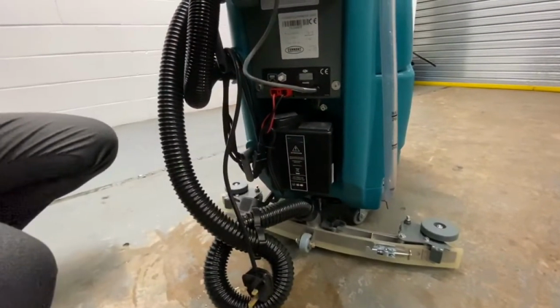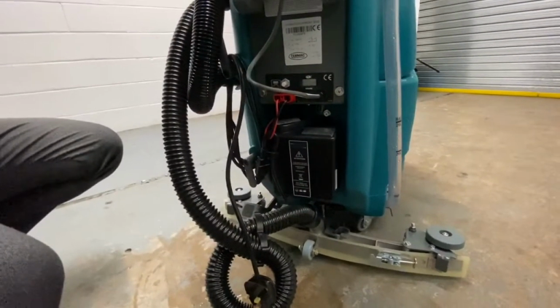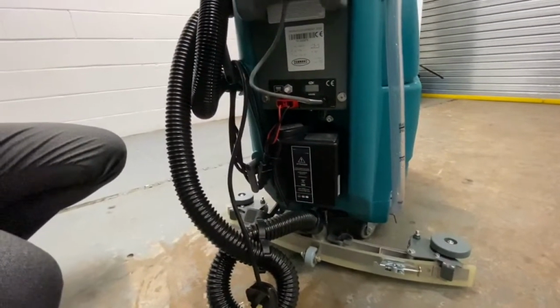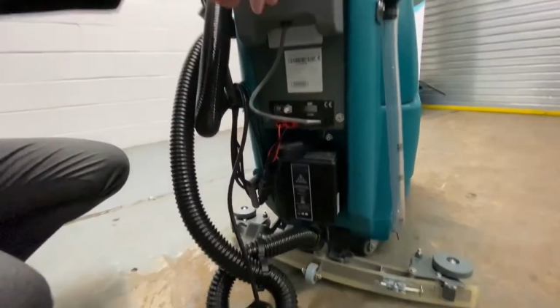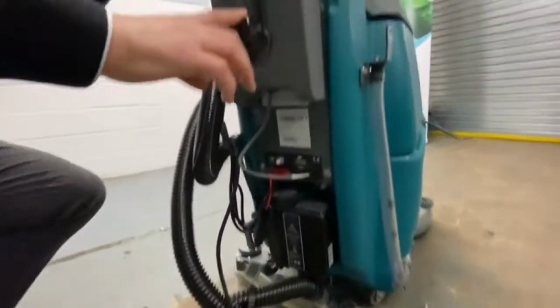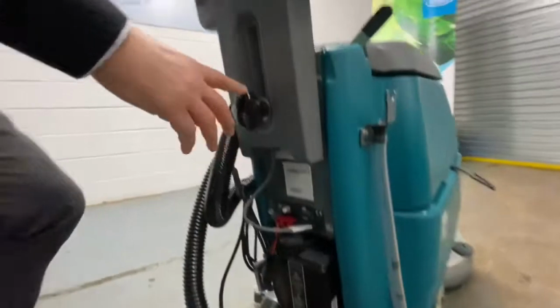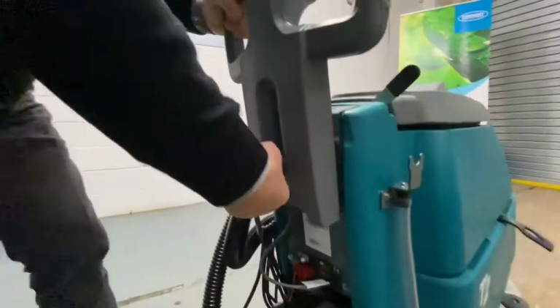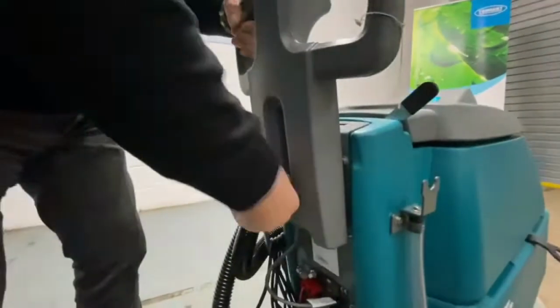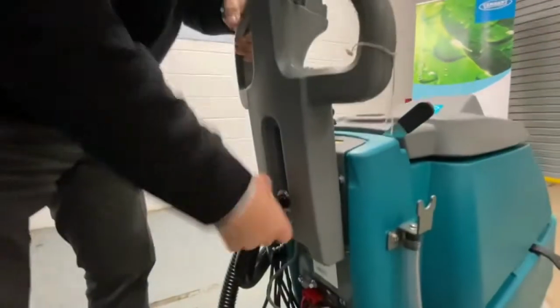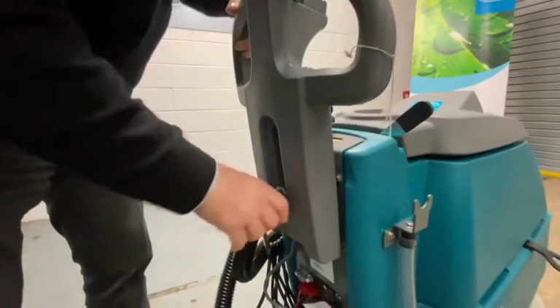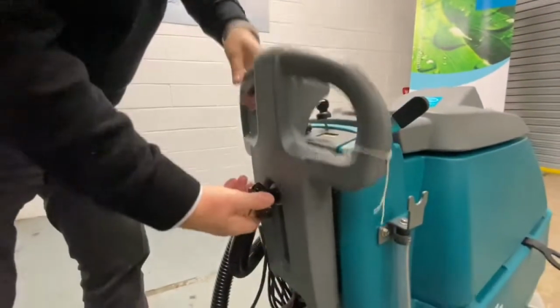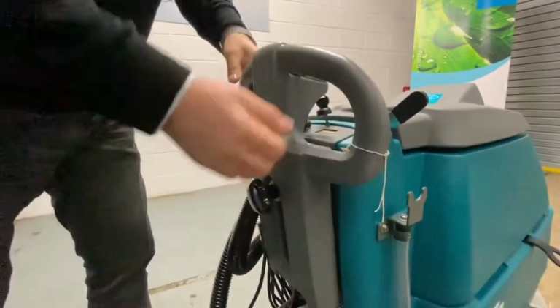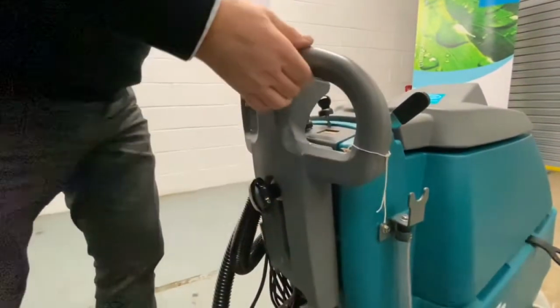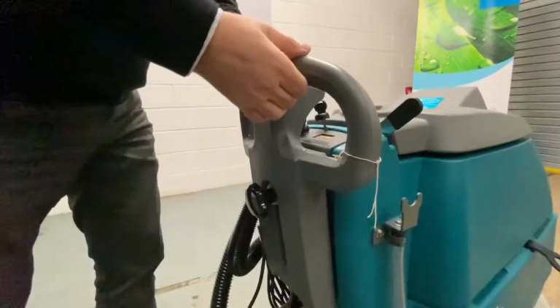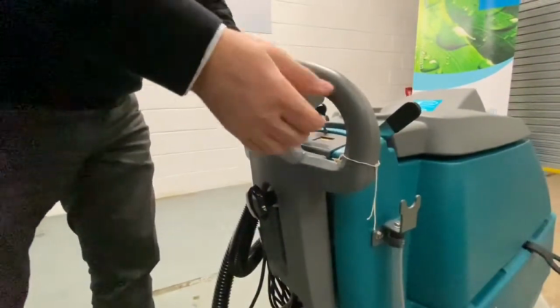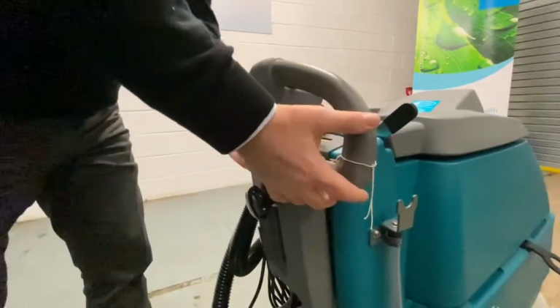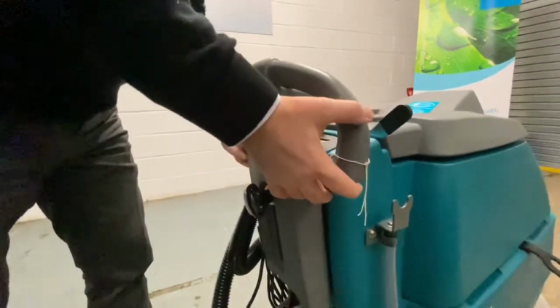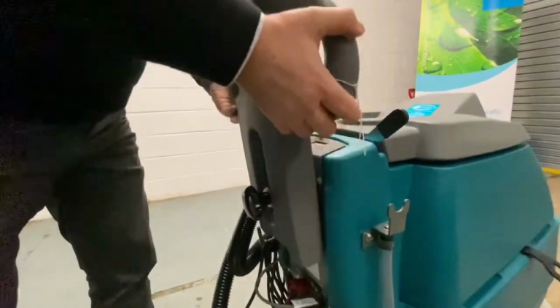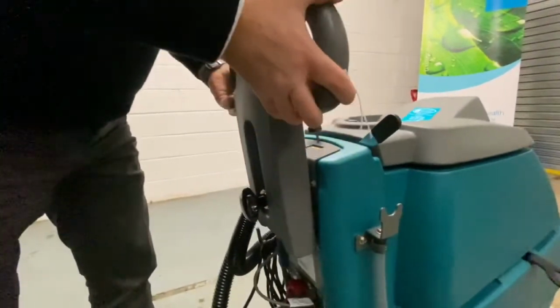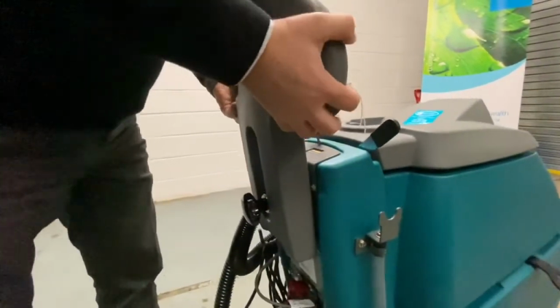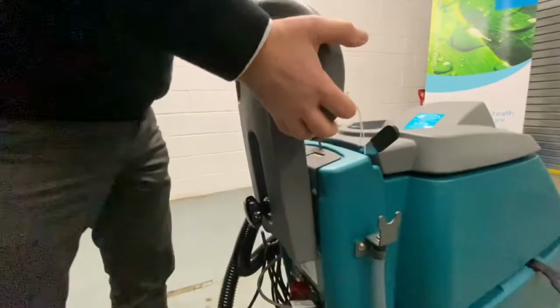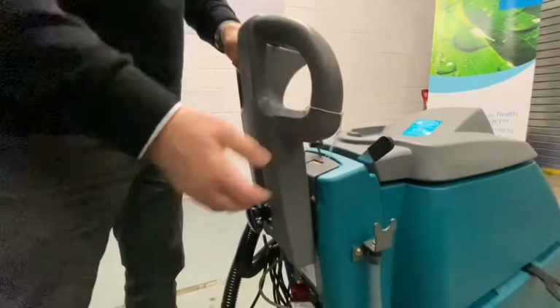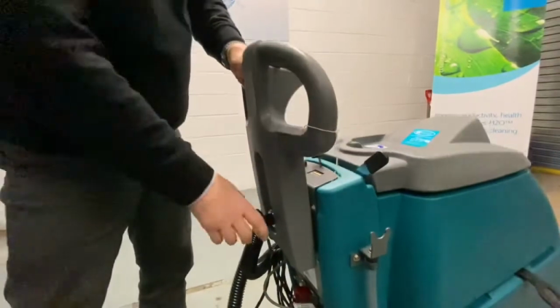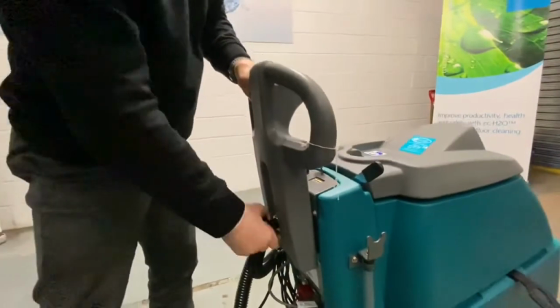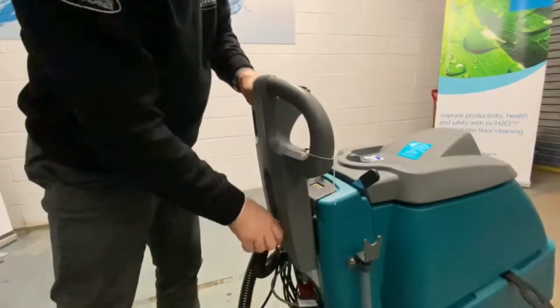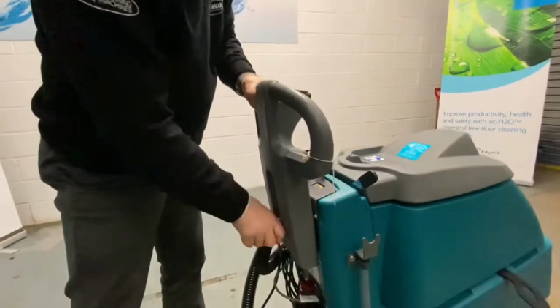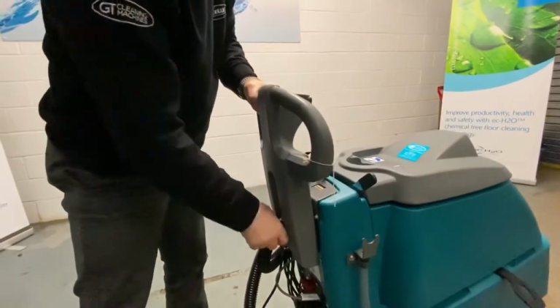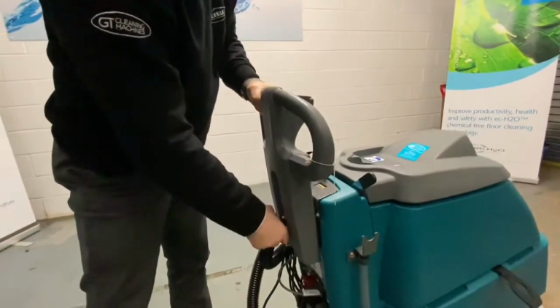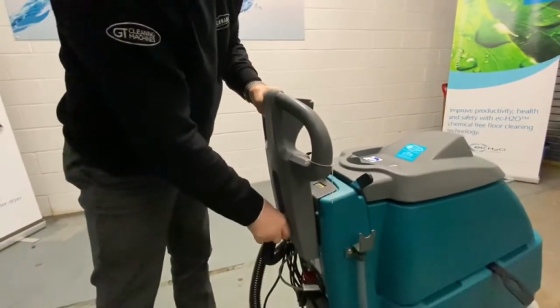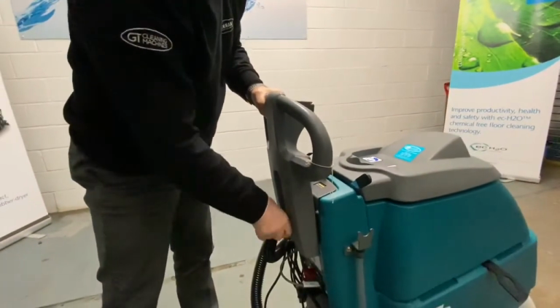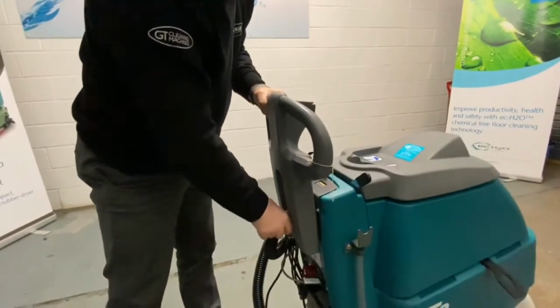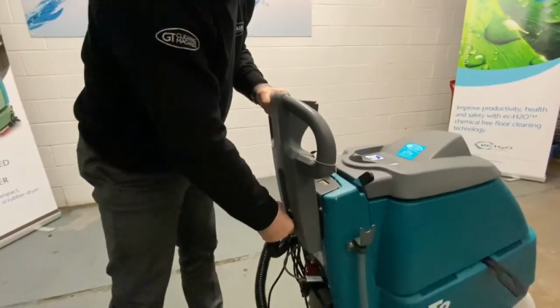Also on the back of the machine, we've got a handle adjuster — a height adjuster for the vertically challenged. So to save any shoulder or back pain, make sure the handle's at the right height for you for operating.